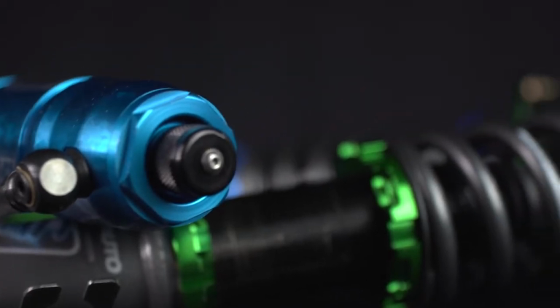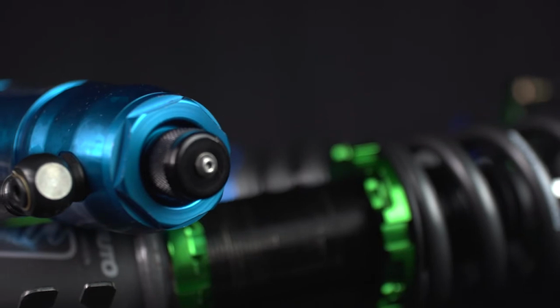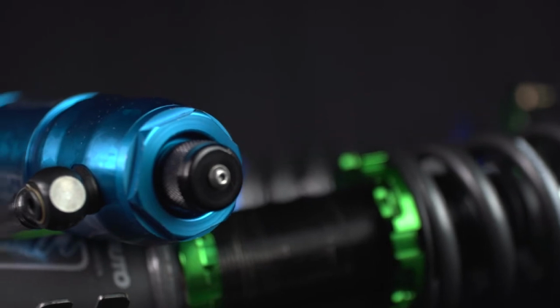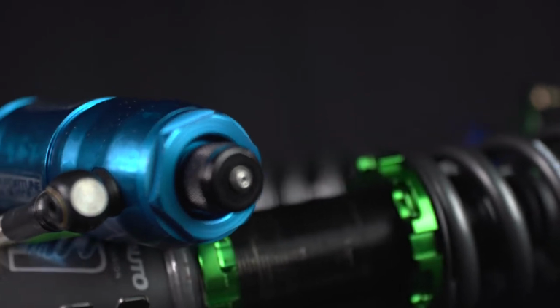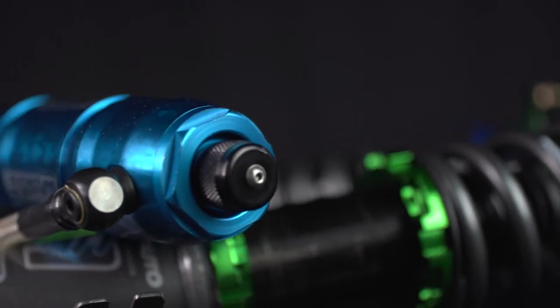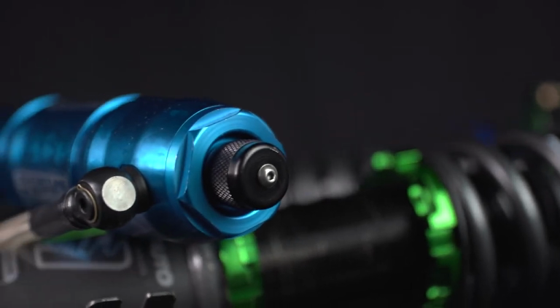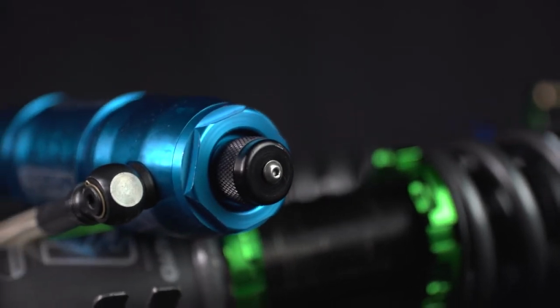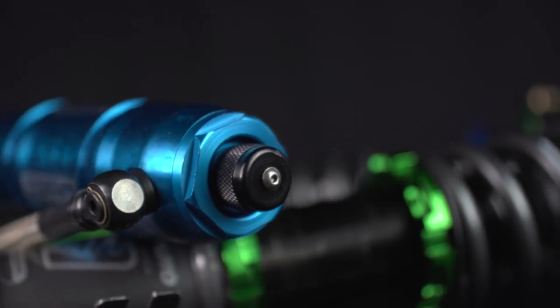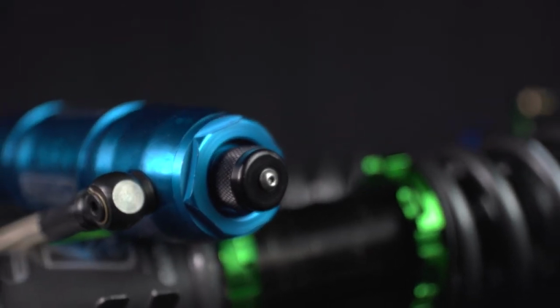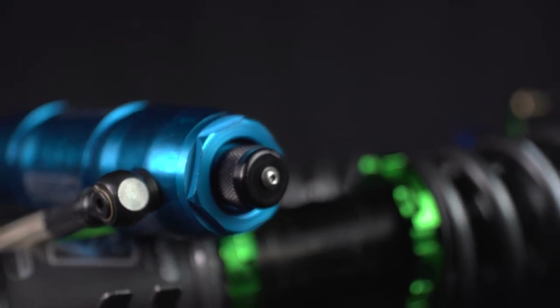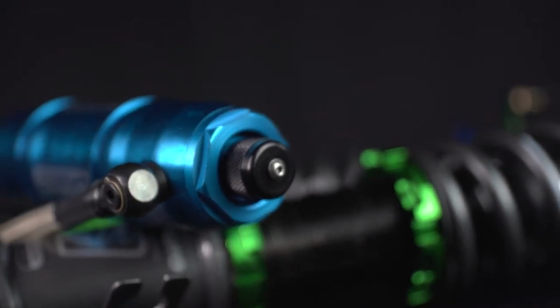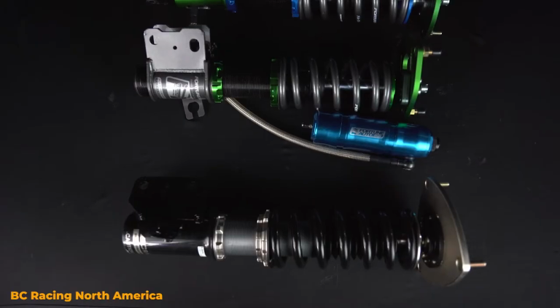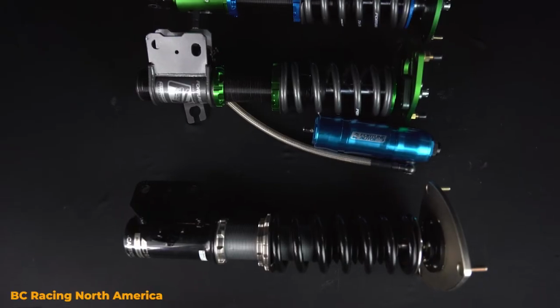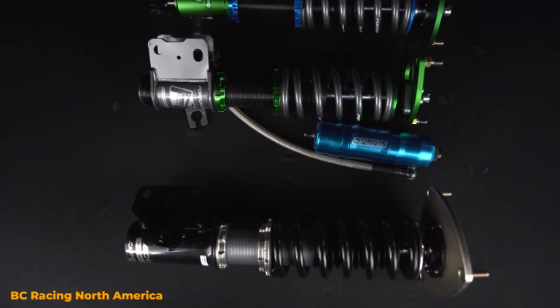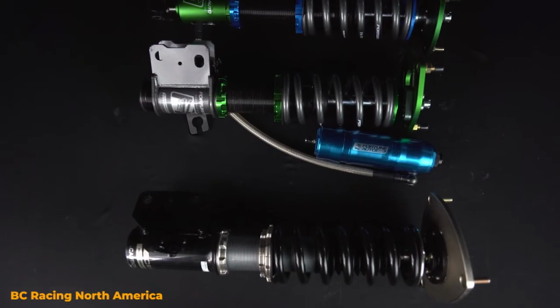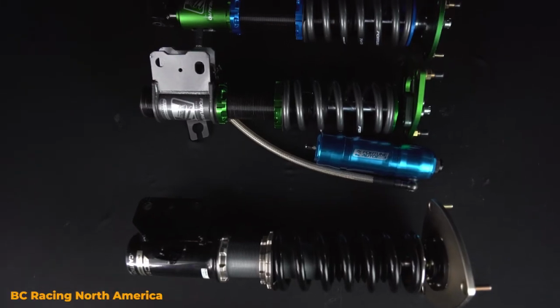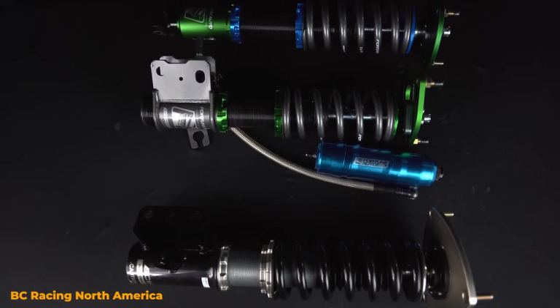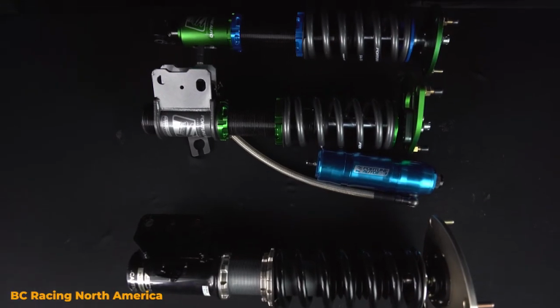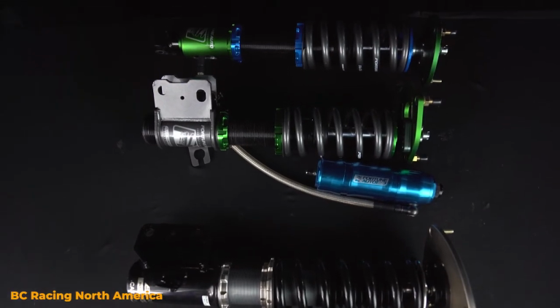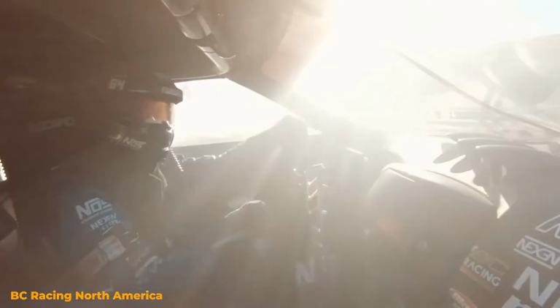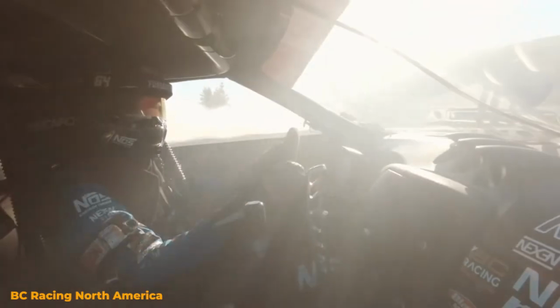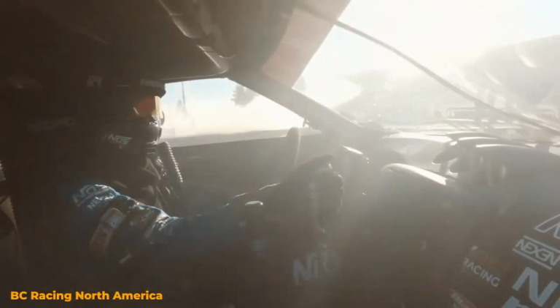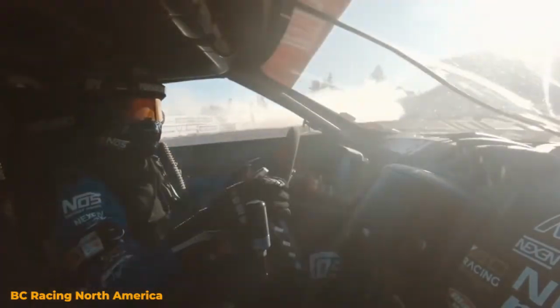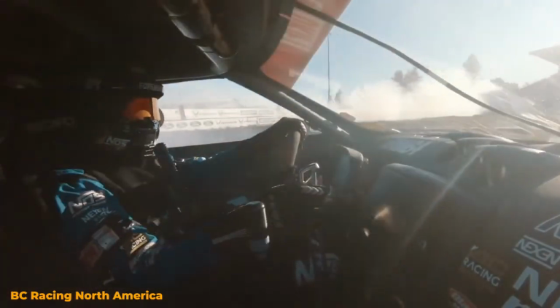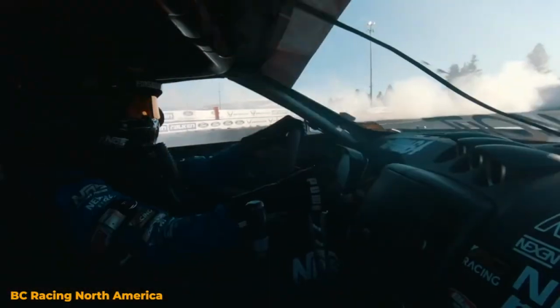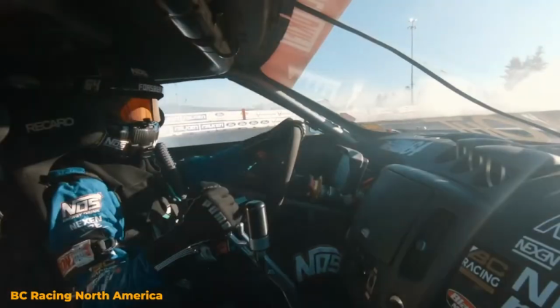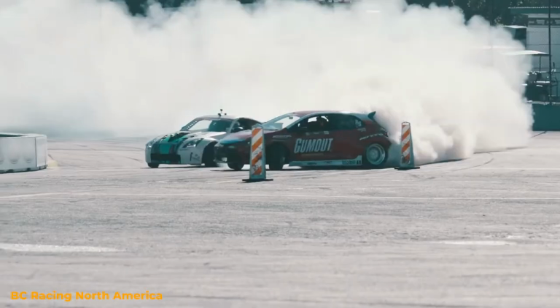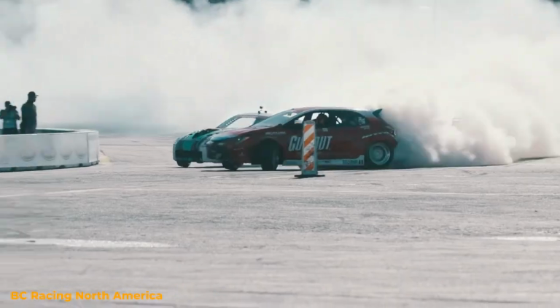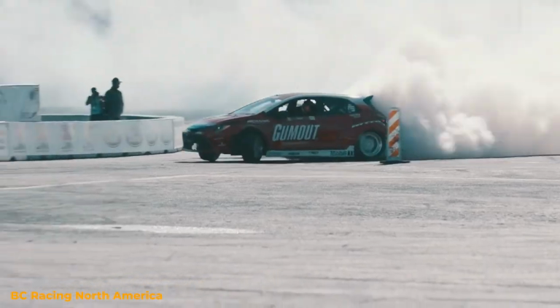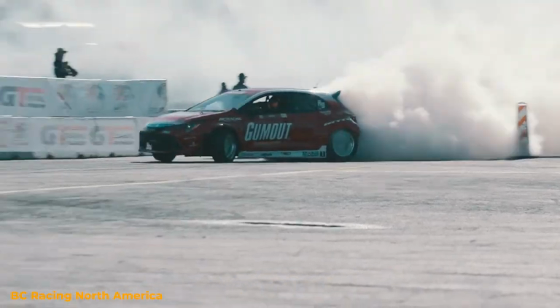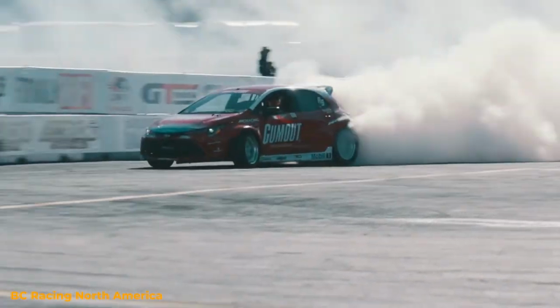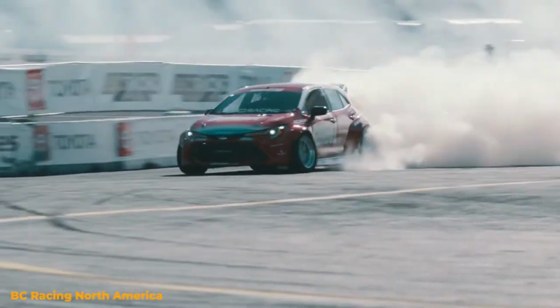There are also coilovers that focus strictly on performance, such as two- or three-way coilovers, which are going to perform even better, but will sacrifice more ride comfort.